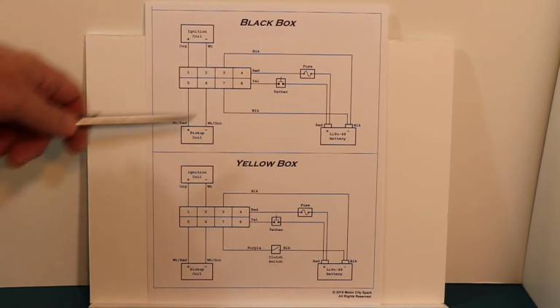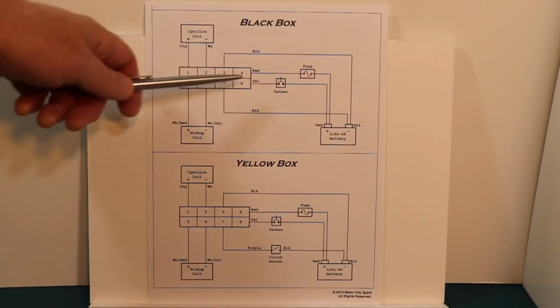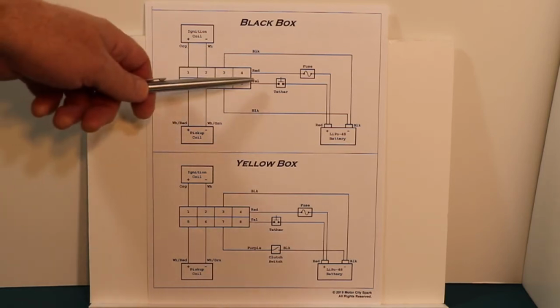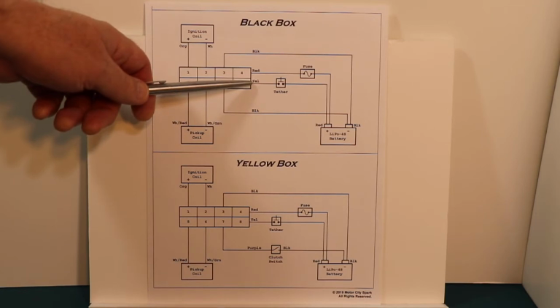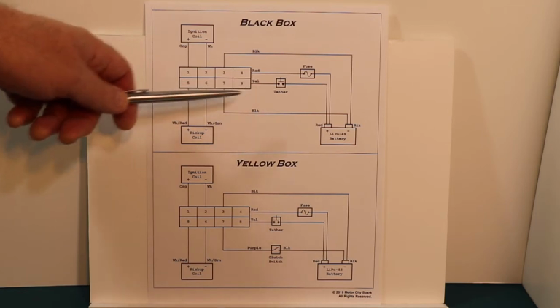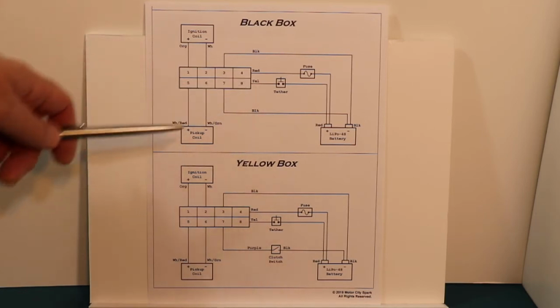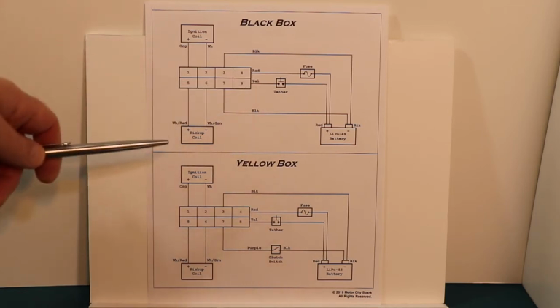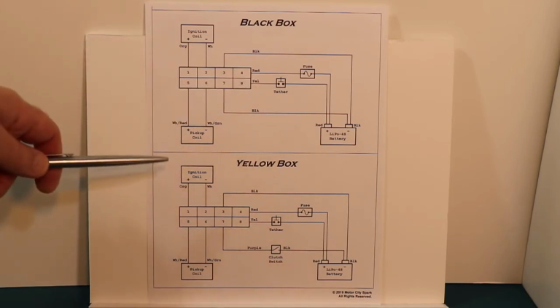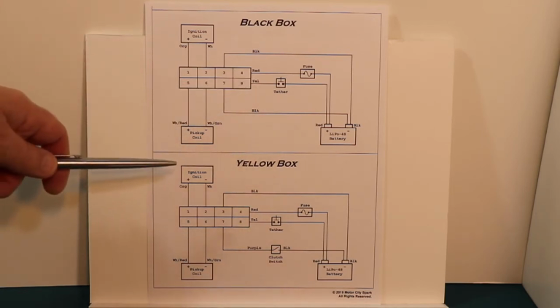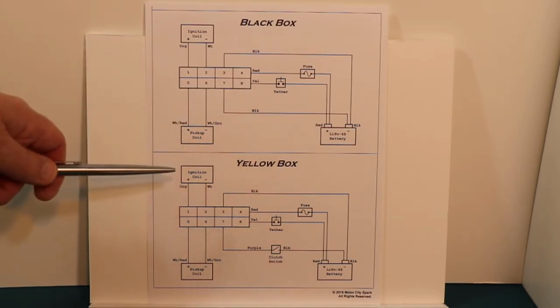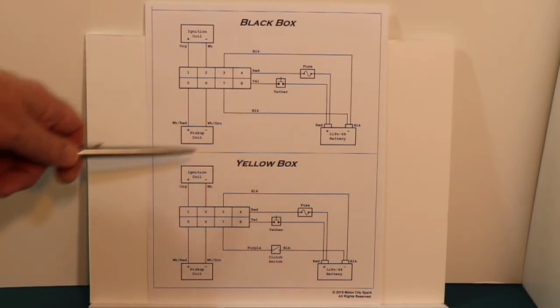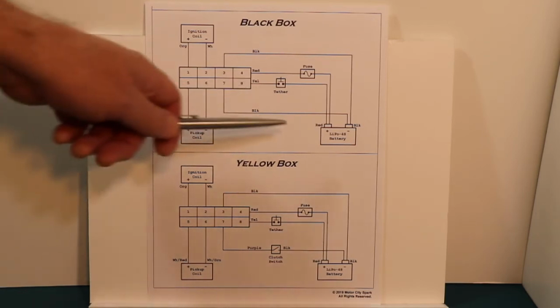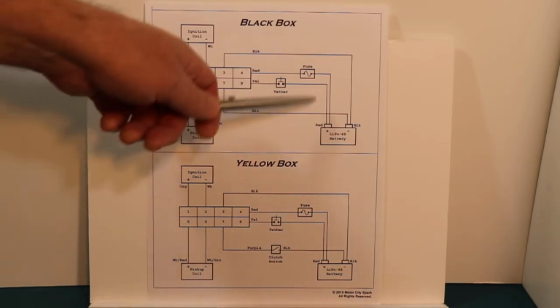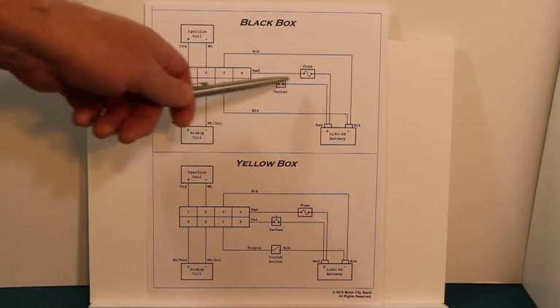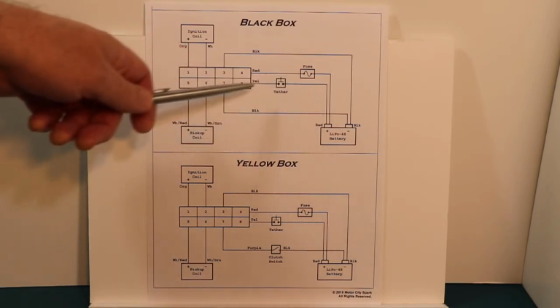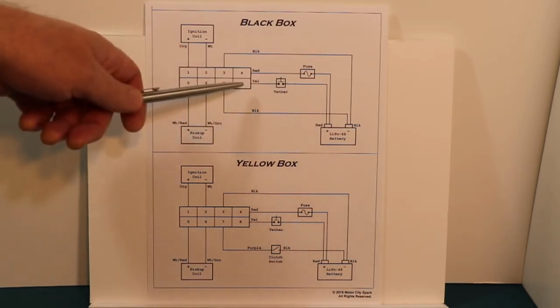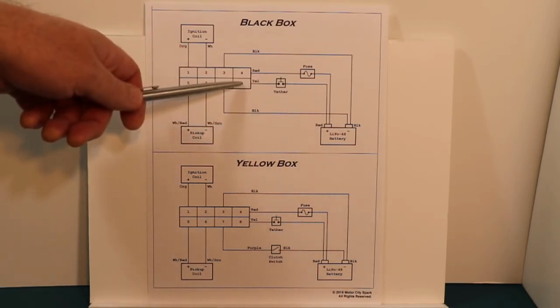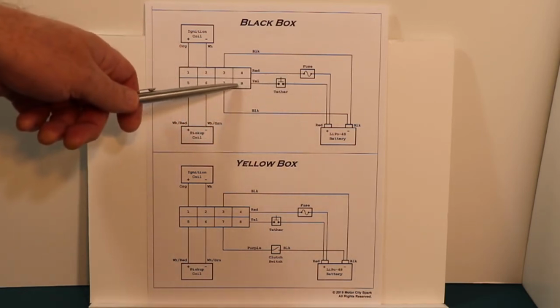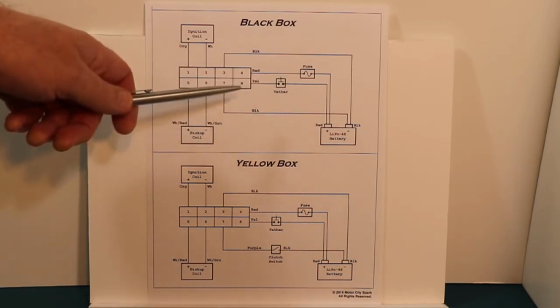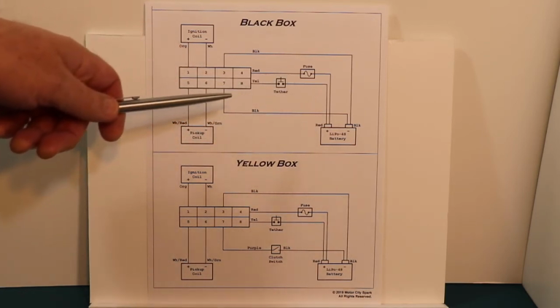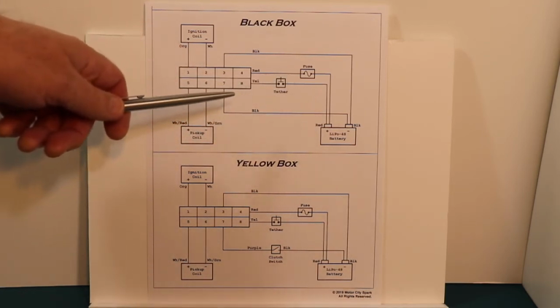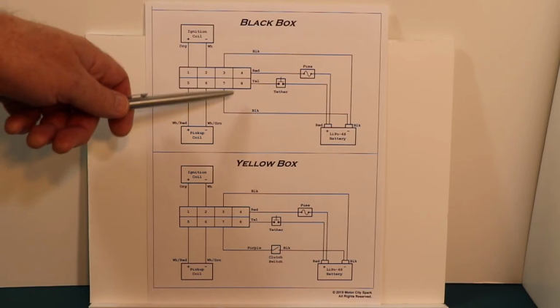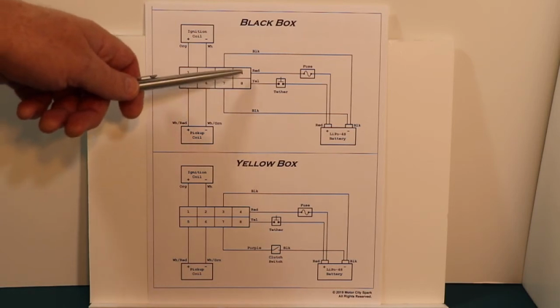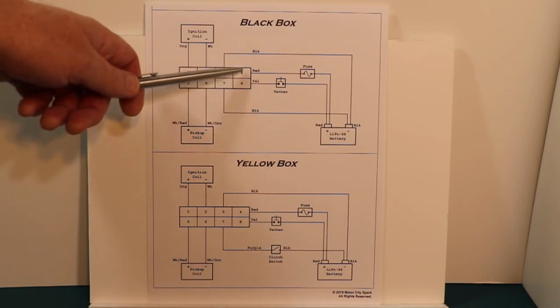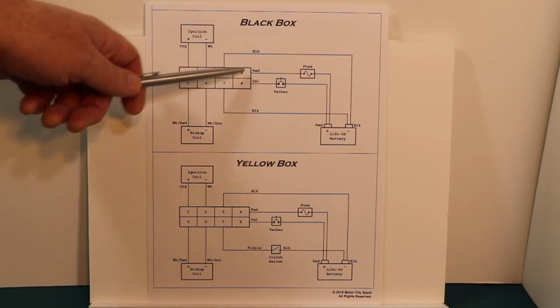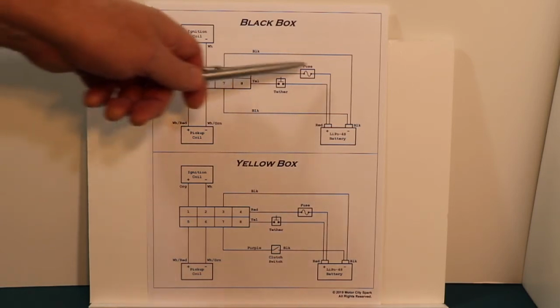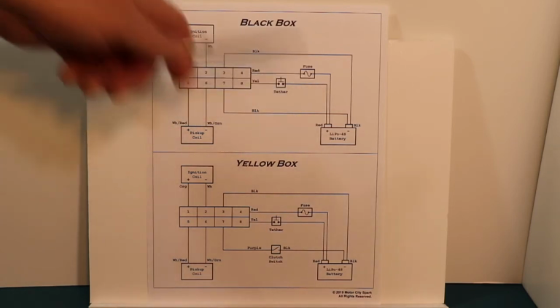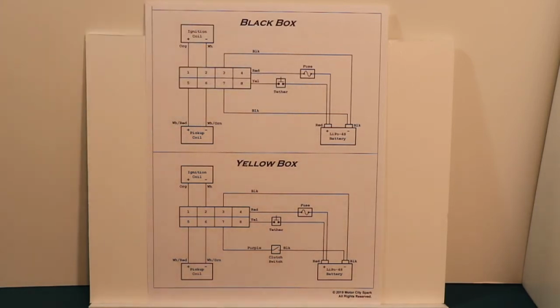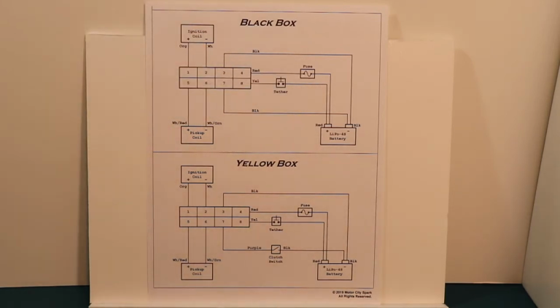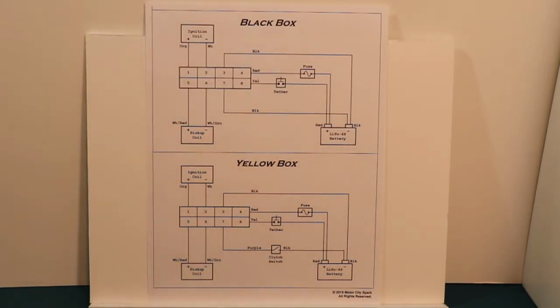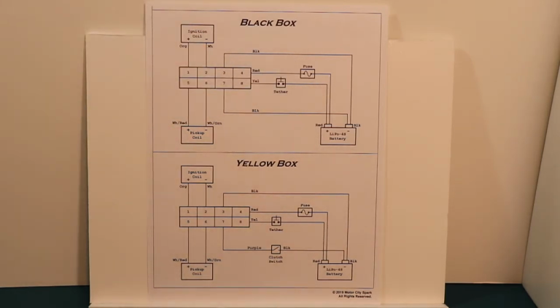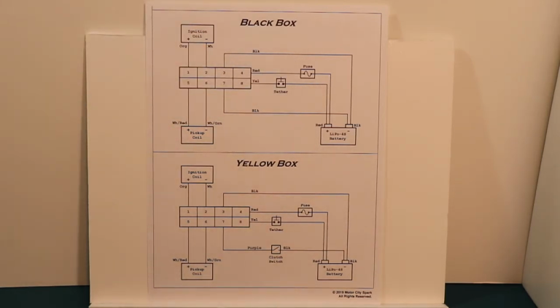Pins three and seven both go to battery ground. The yellow wire is the ignition wire. Once you plug your tether in, it puts battery power on the box, and then the box starts drawing power through the 5 amp mini fuse.